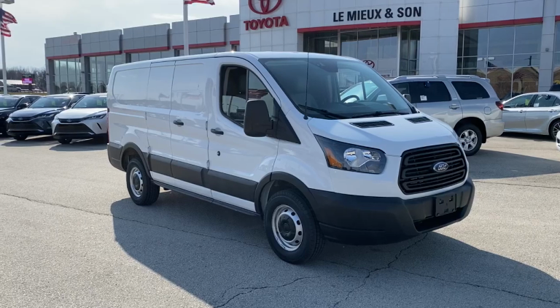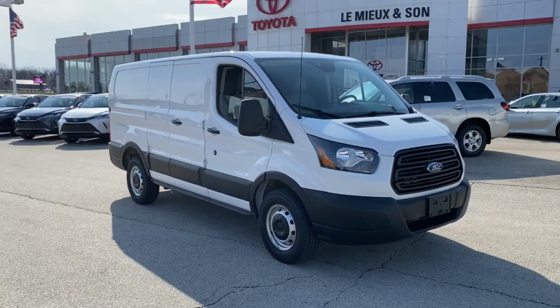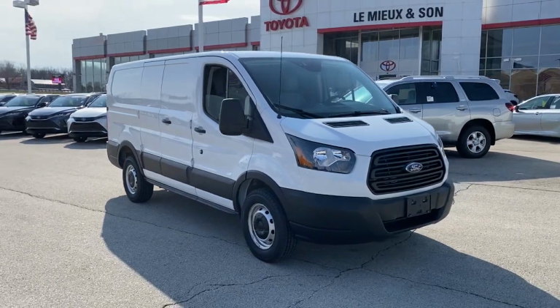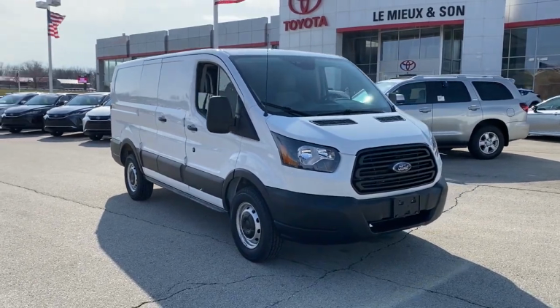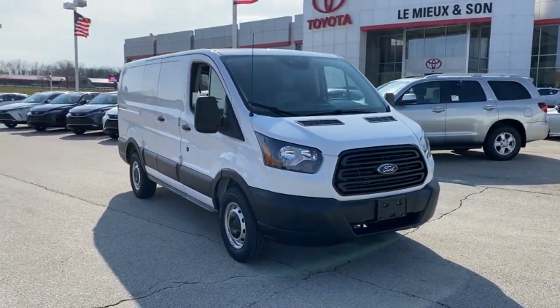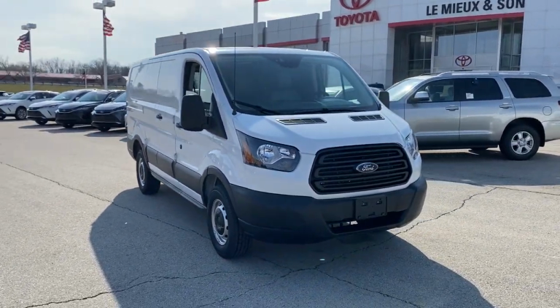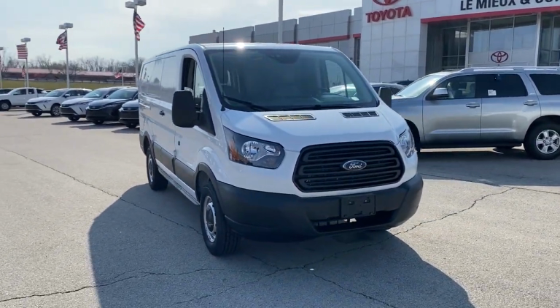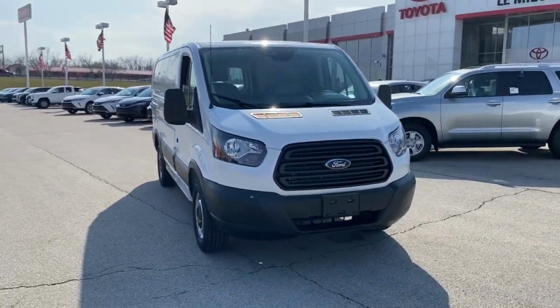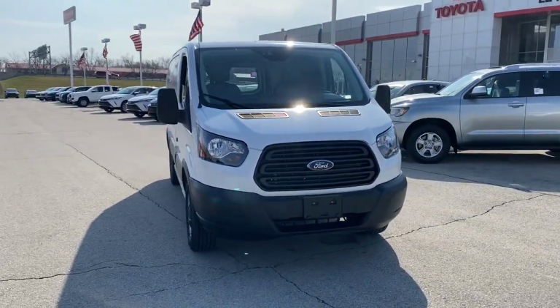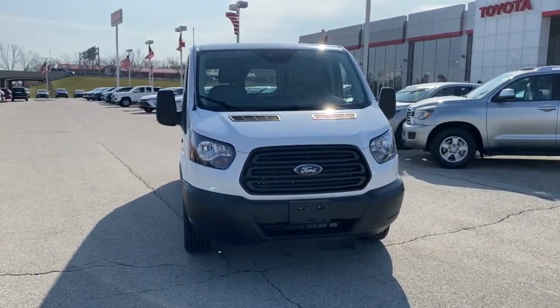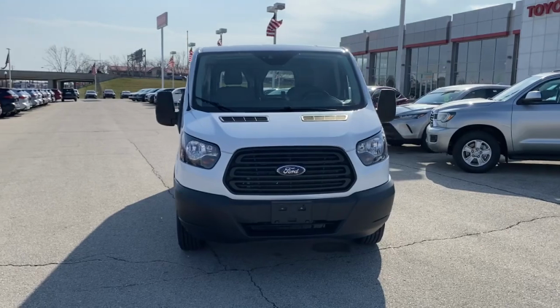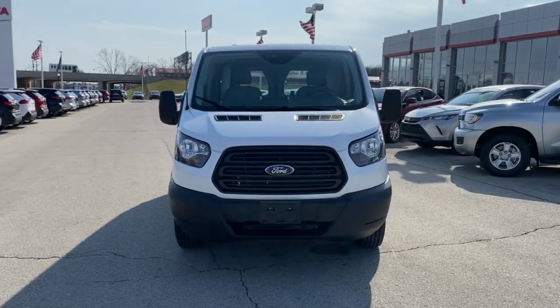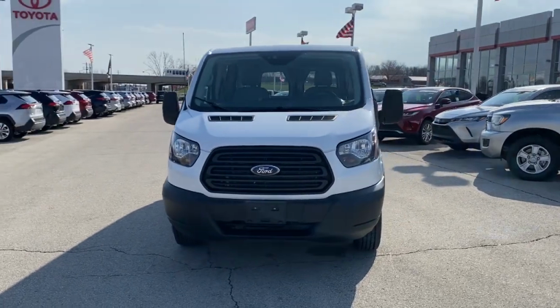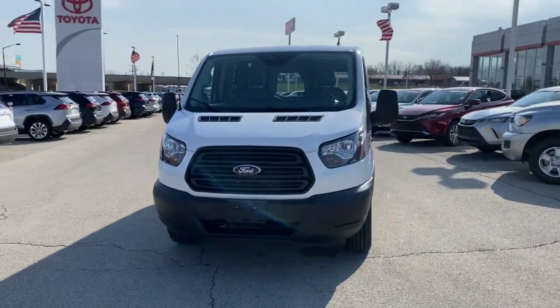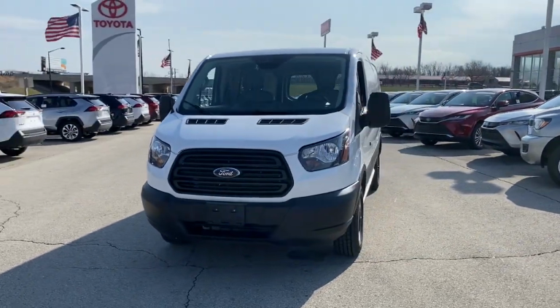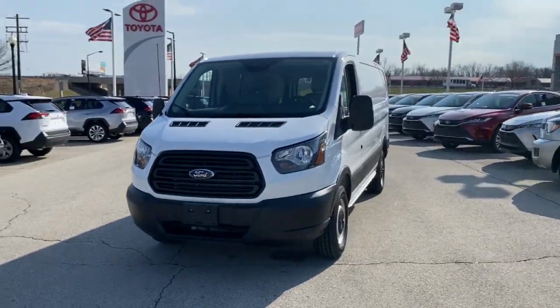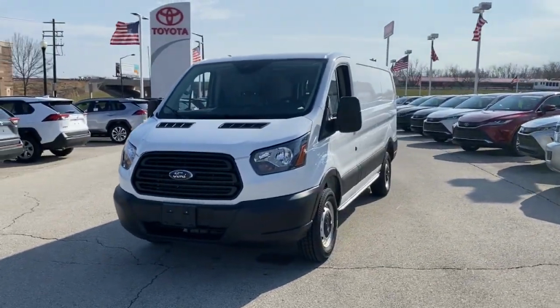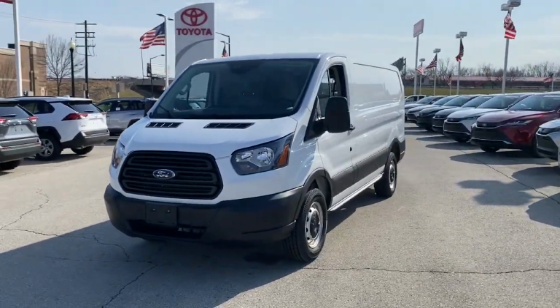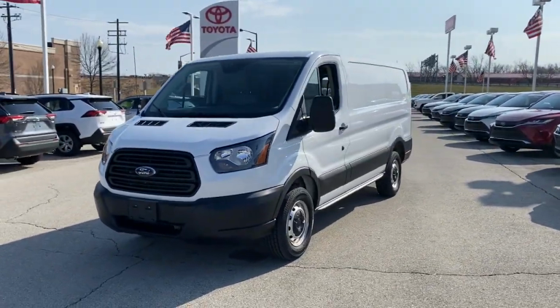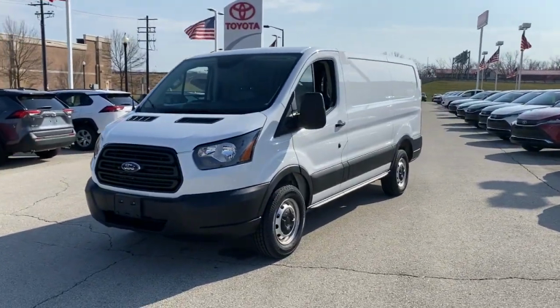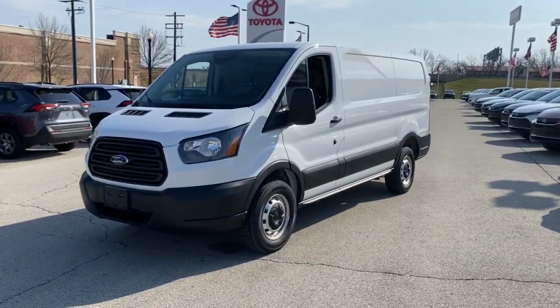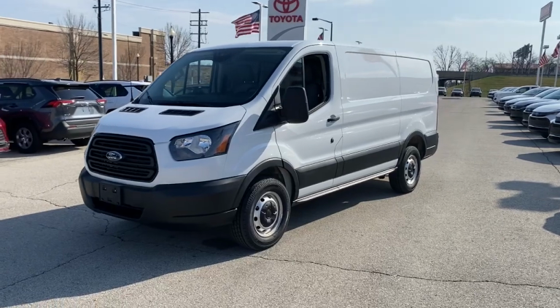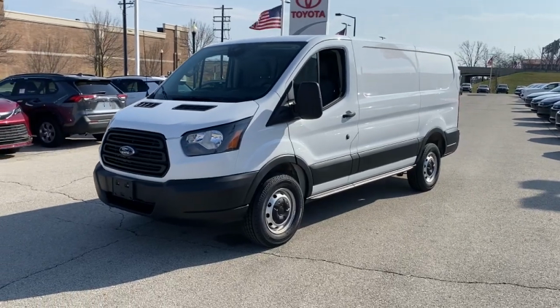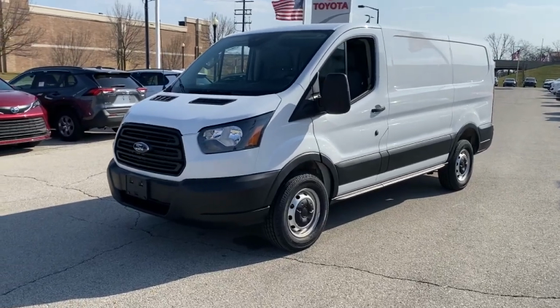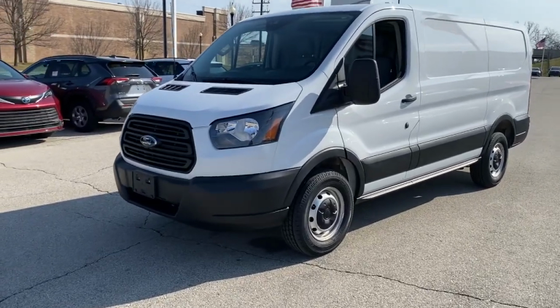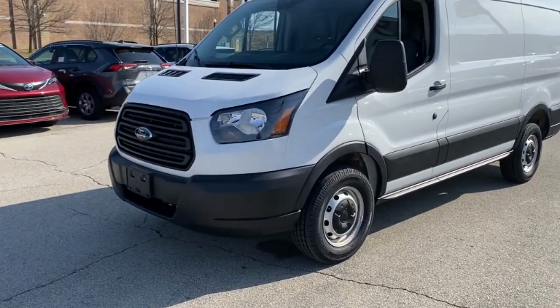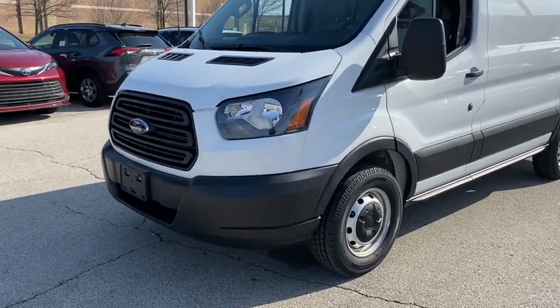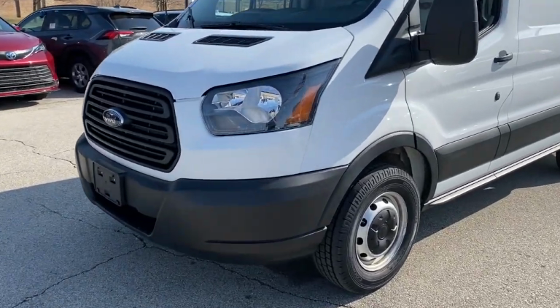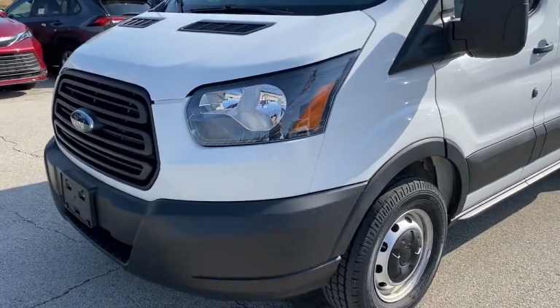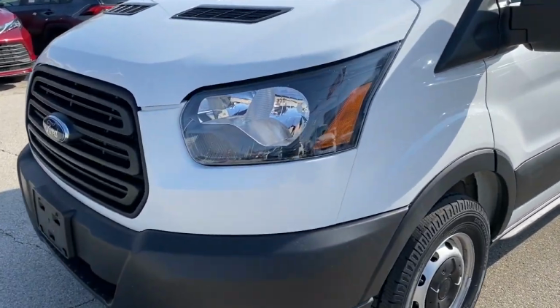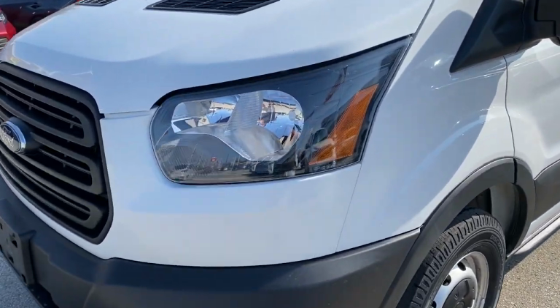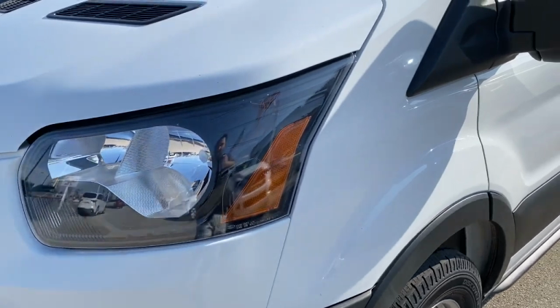Look no further than the 2019 Ford Transit. This vehicle still has fewer than 35,000 miles on the clock, so it won't last long. Here's a Ford Transit, the passenger and cargo carrier that's adaptable to meet your unique needs.